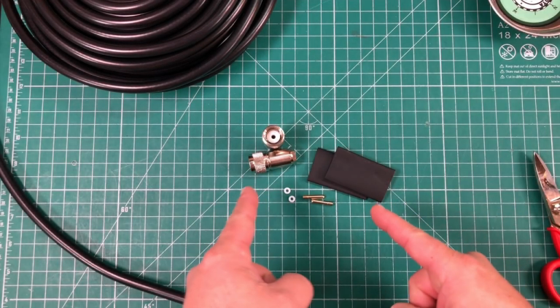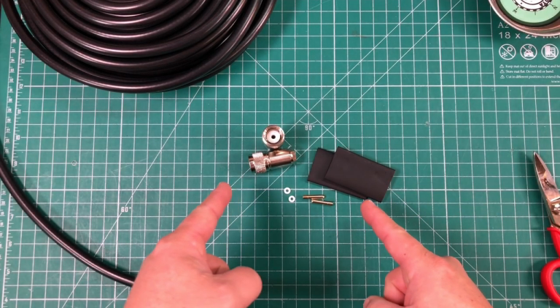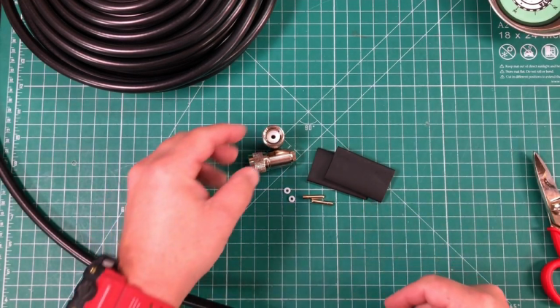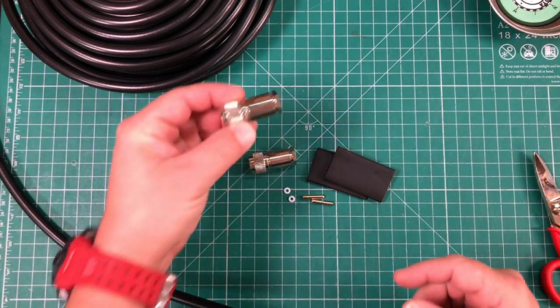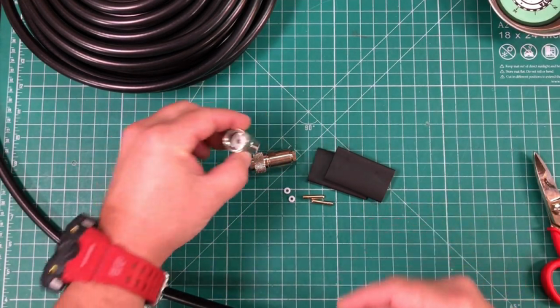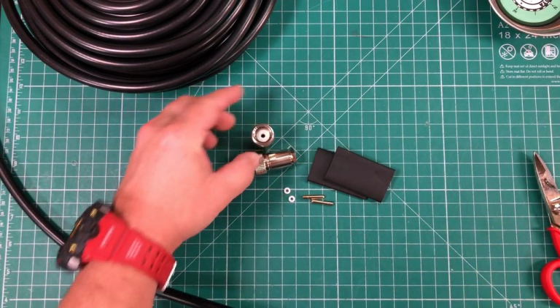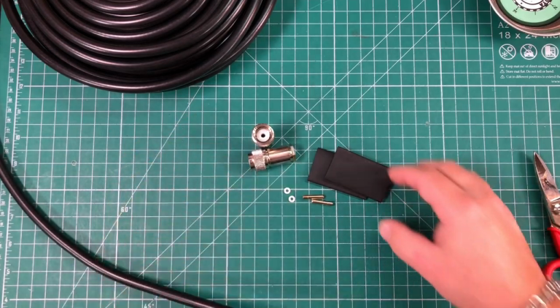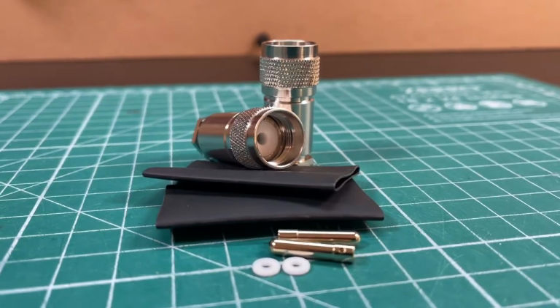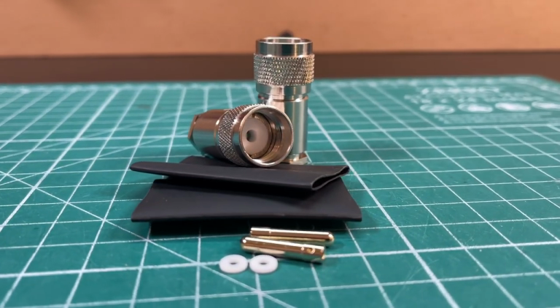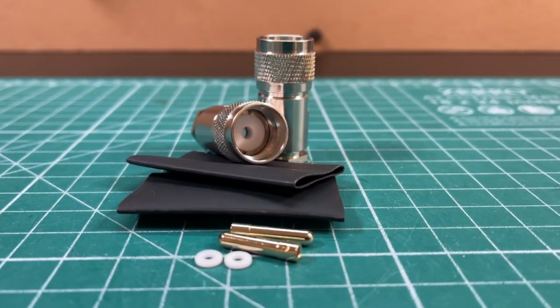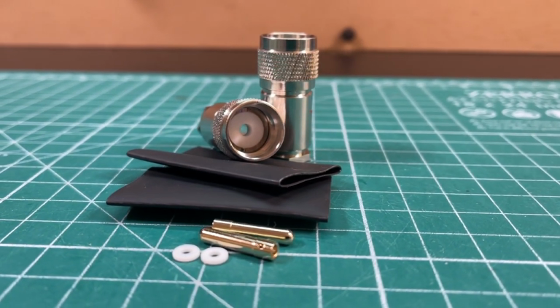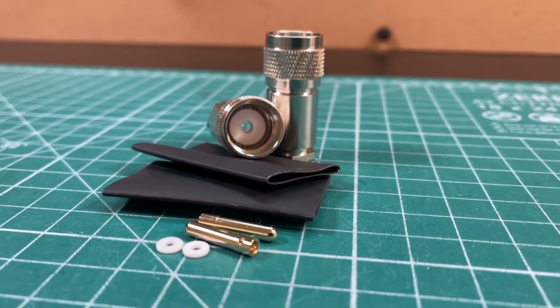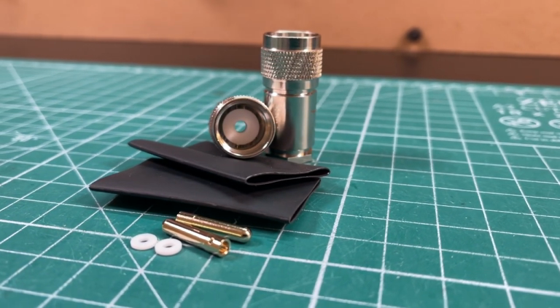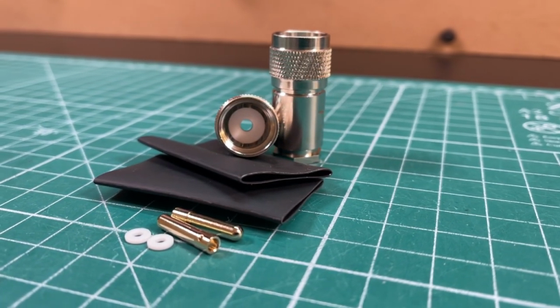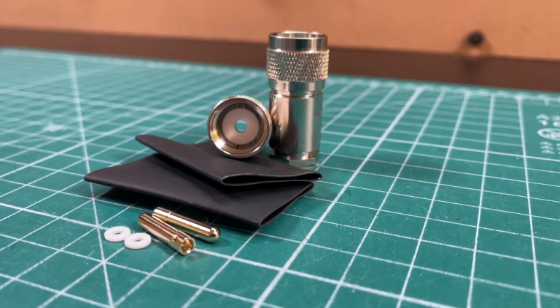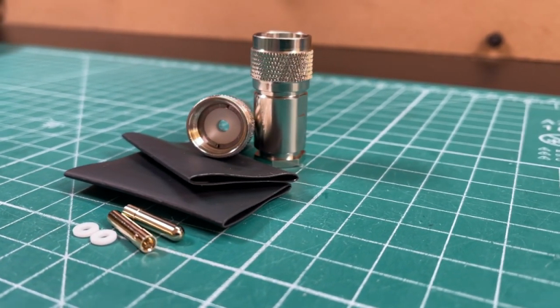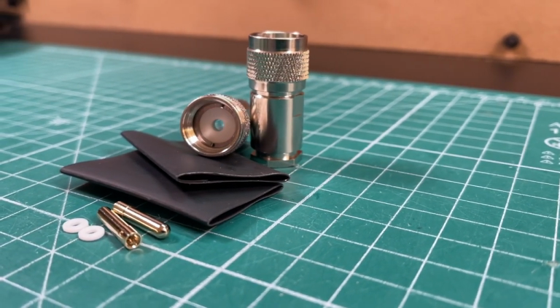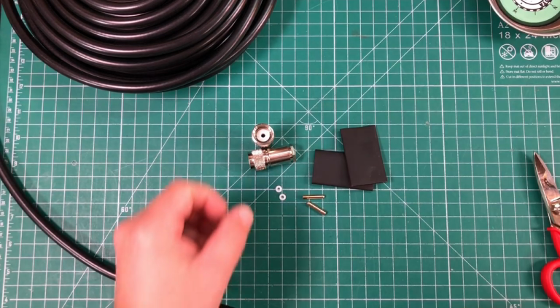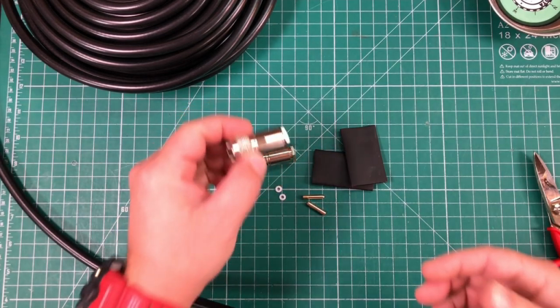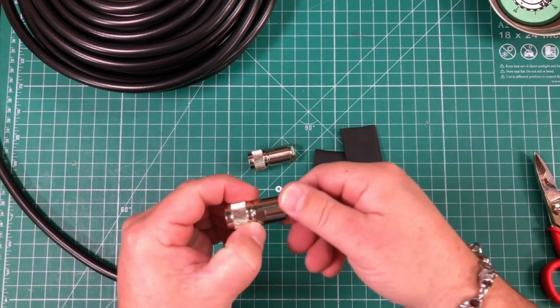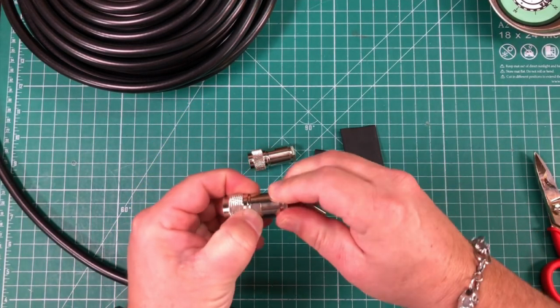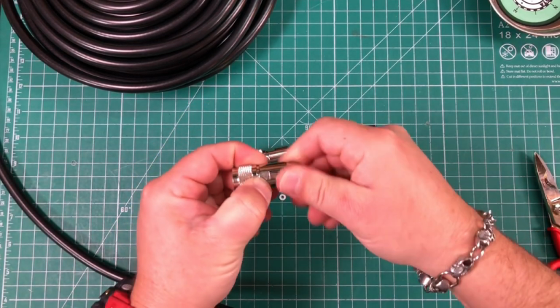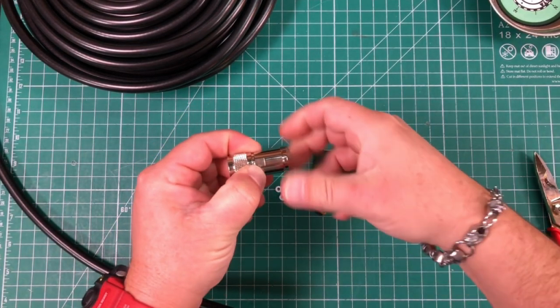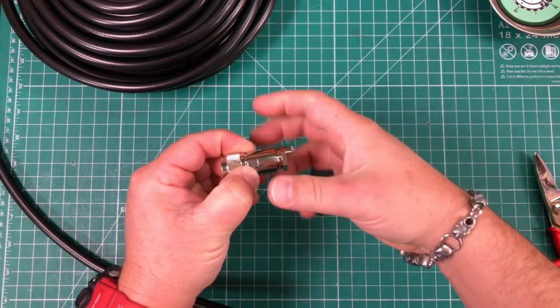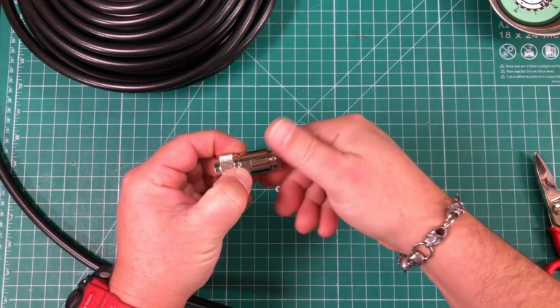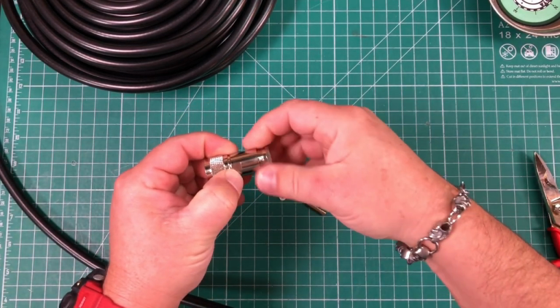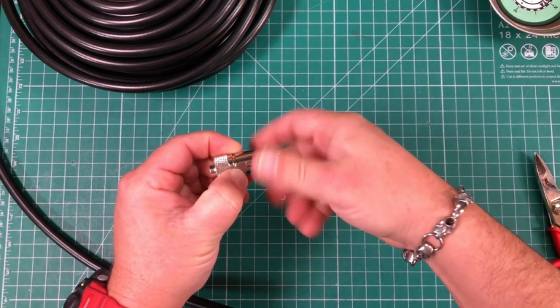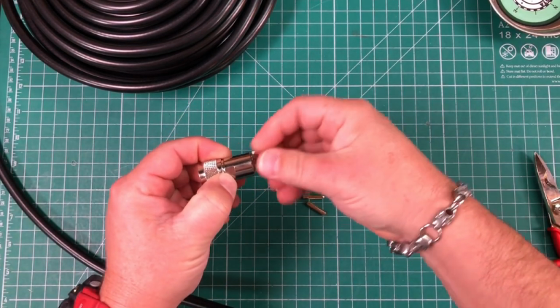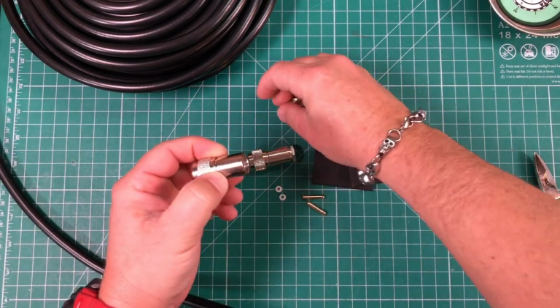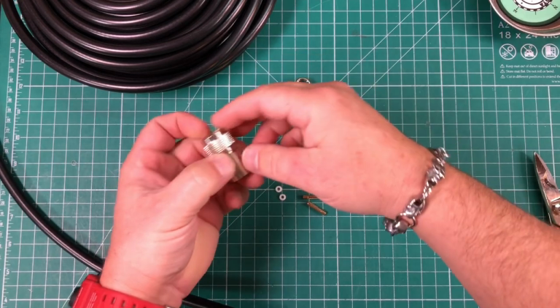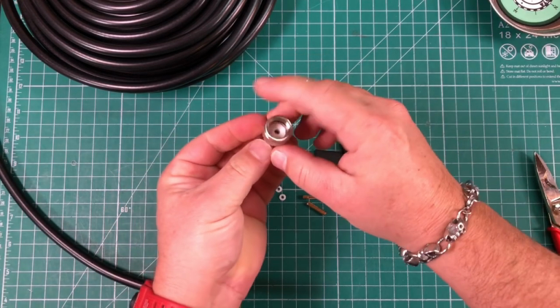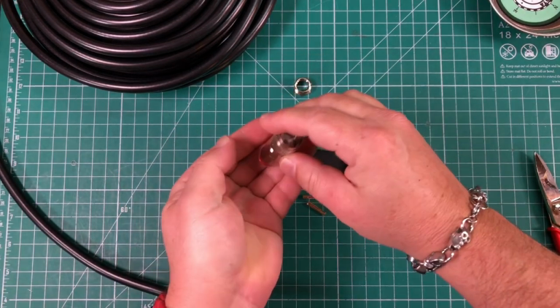Here's what I got: two connectors that come with heat shrink, a couple of little spacer pieces, and then the center pin. And inside these are some compression fittings.